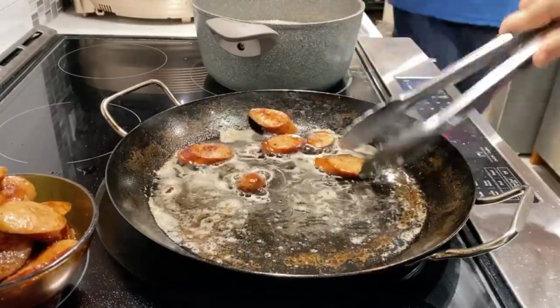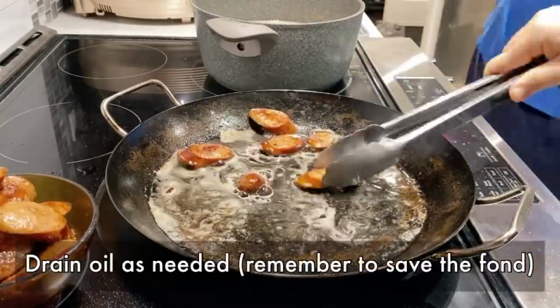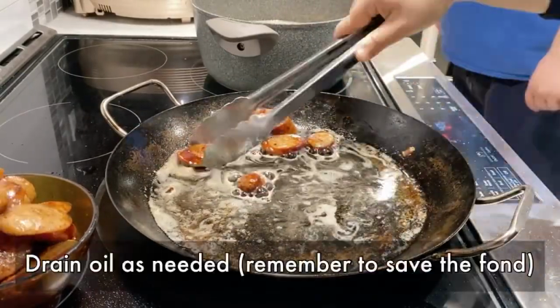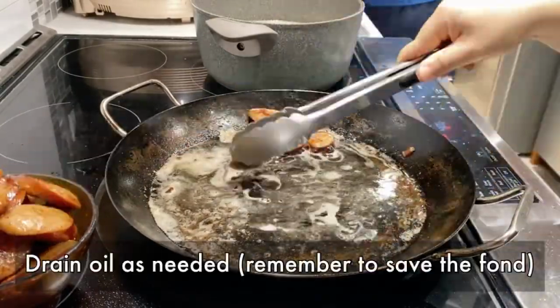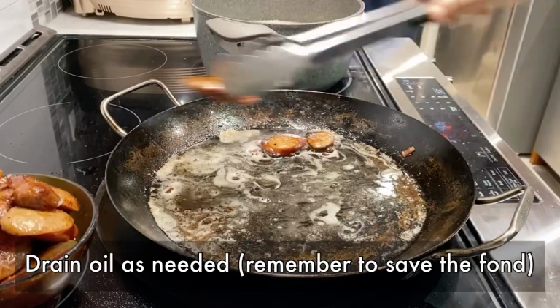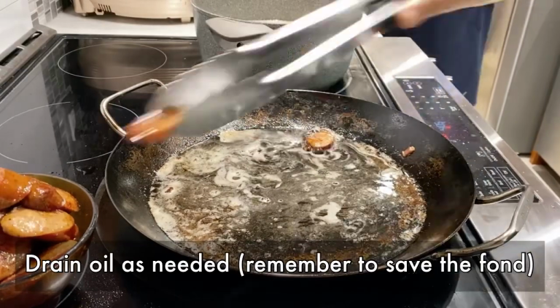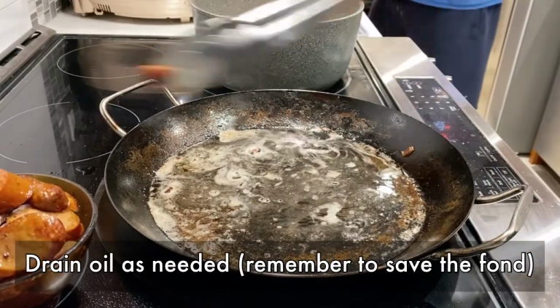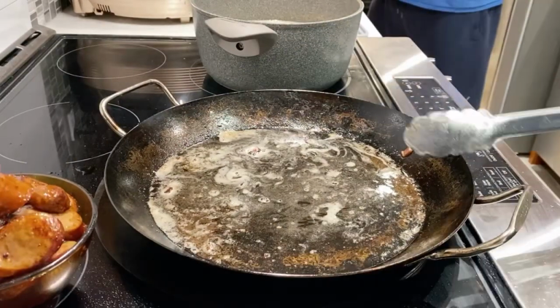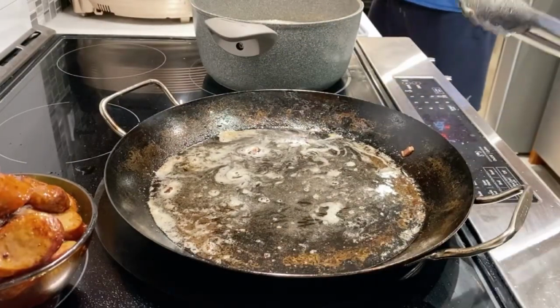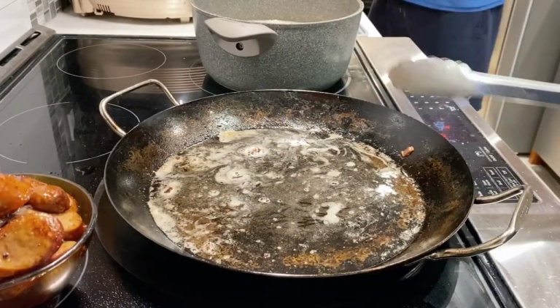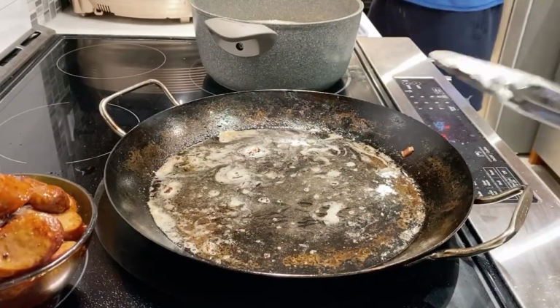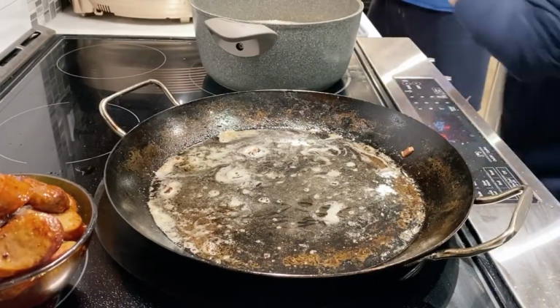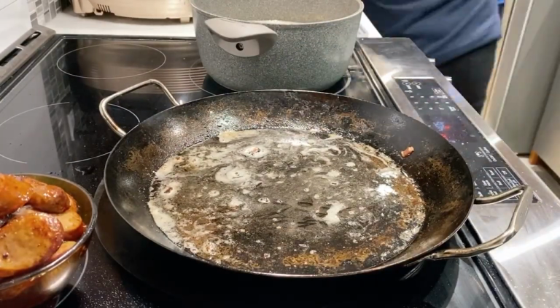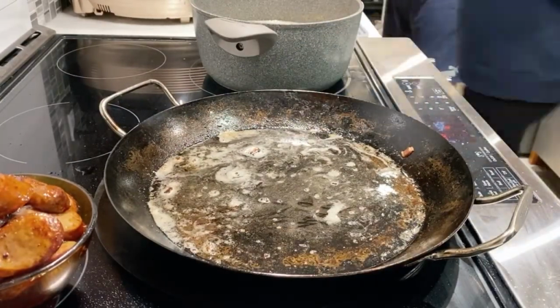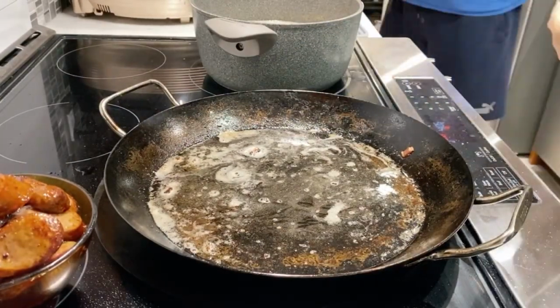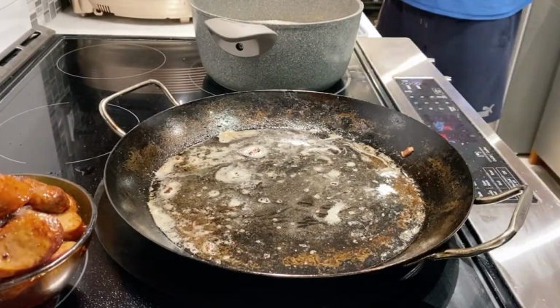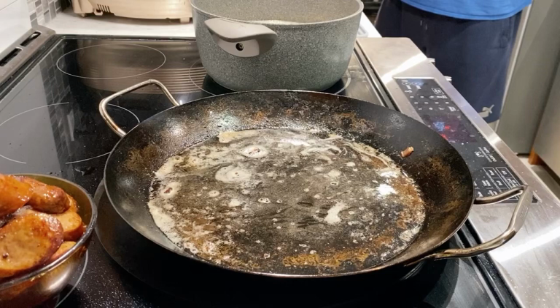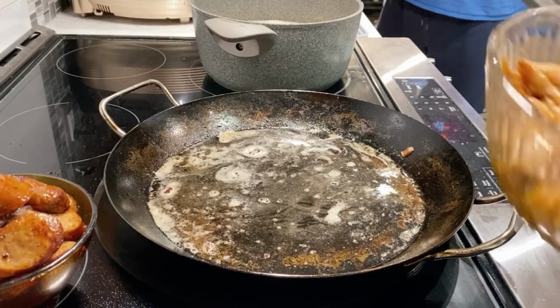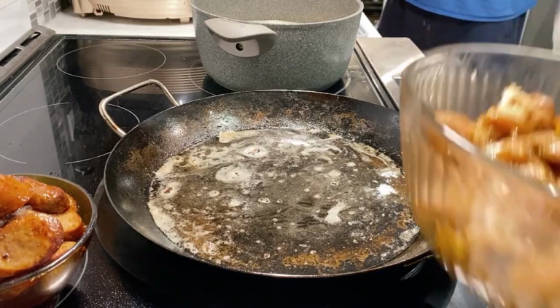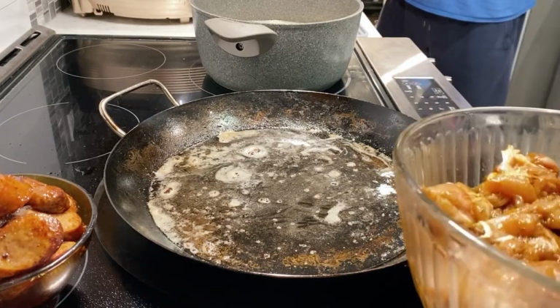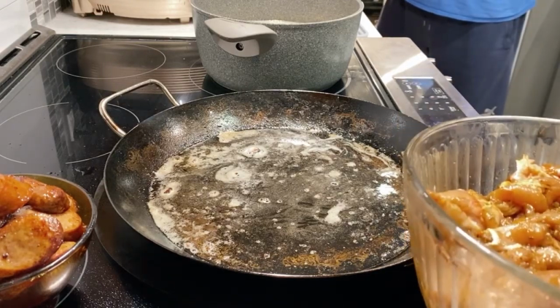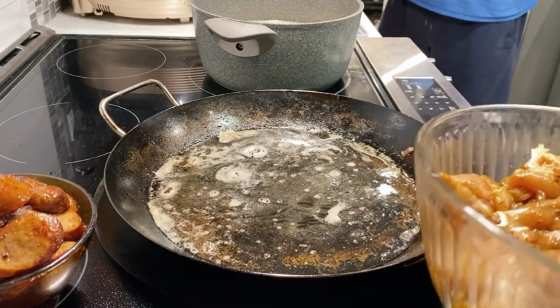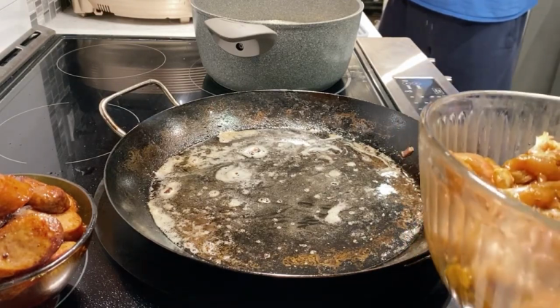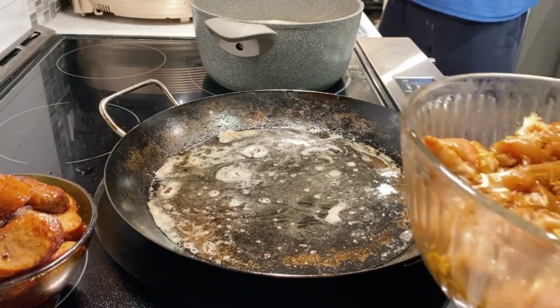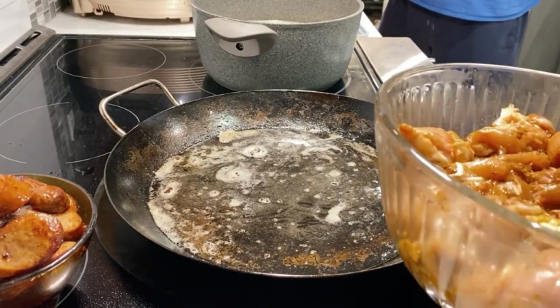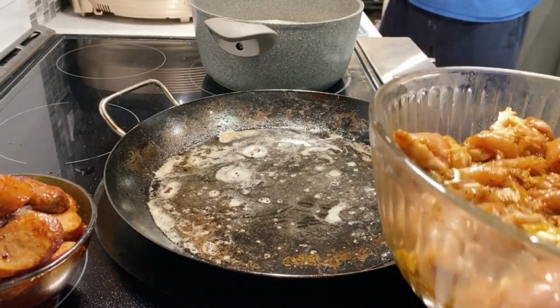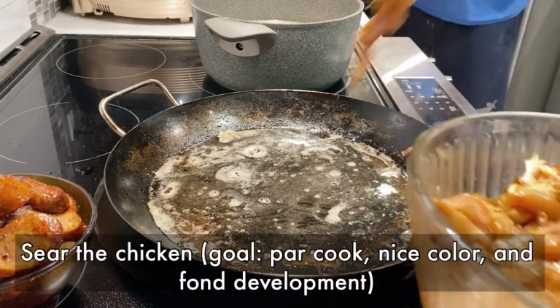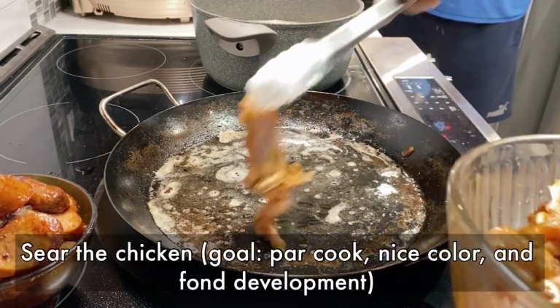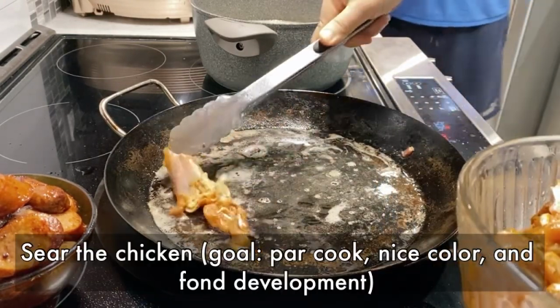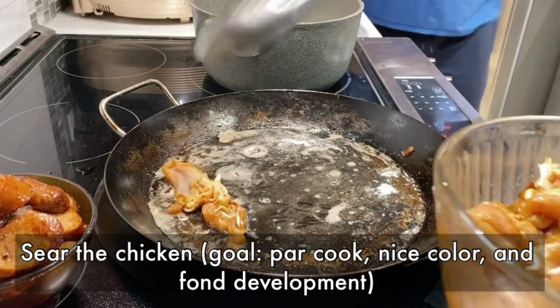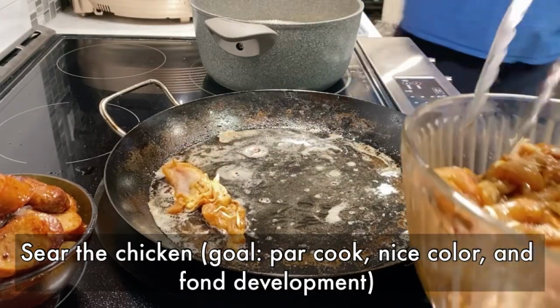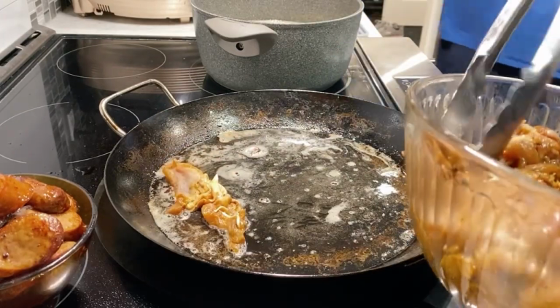A lot of fat will be rendered from the bacon and sausages. This is a good step to remove some if you would like to reduce the fat content. Next, we're going to sear the chicken.